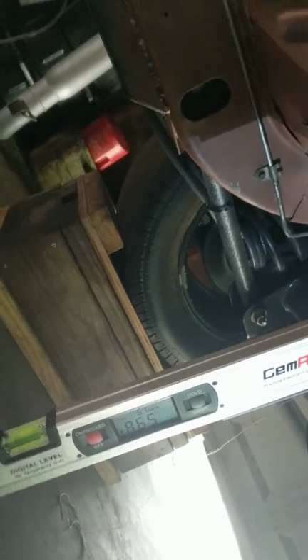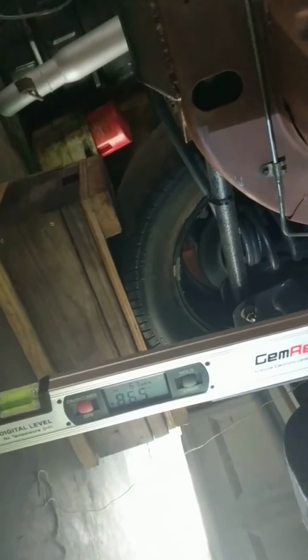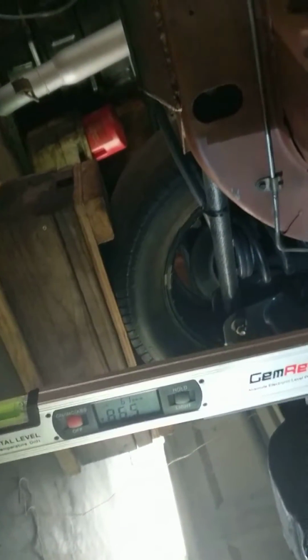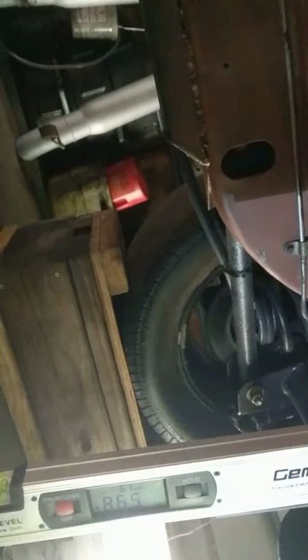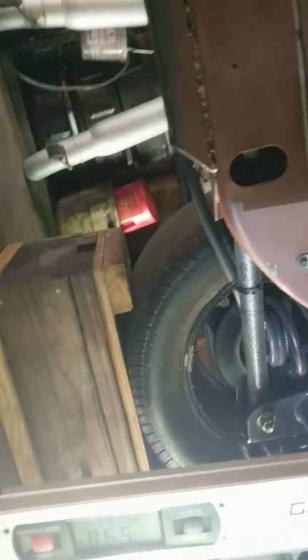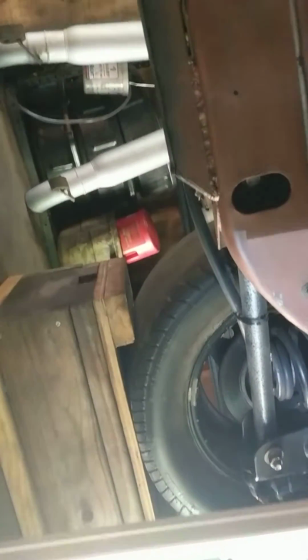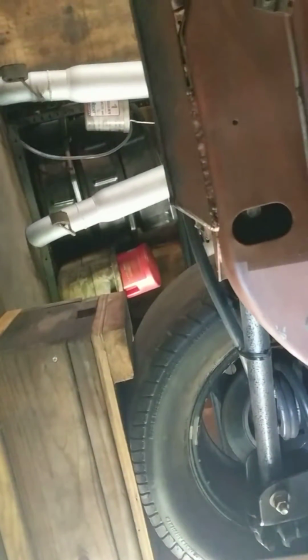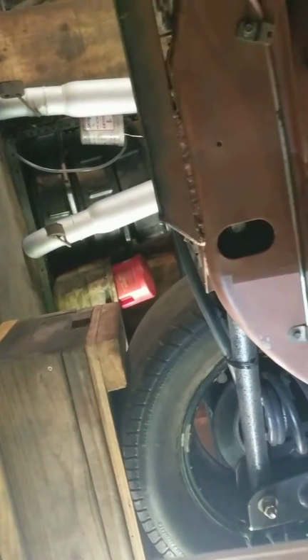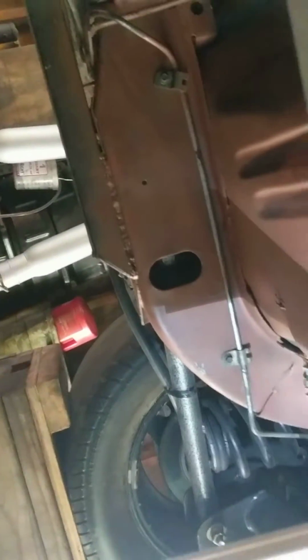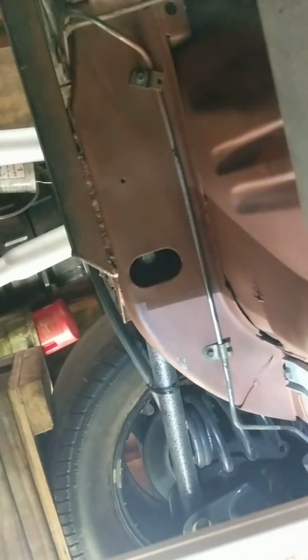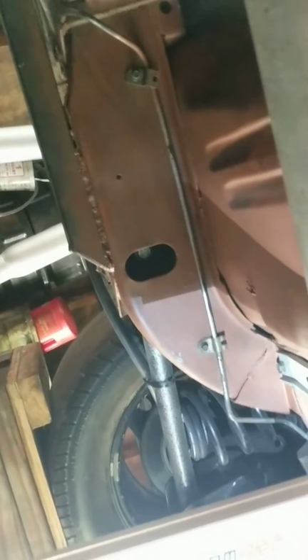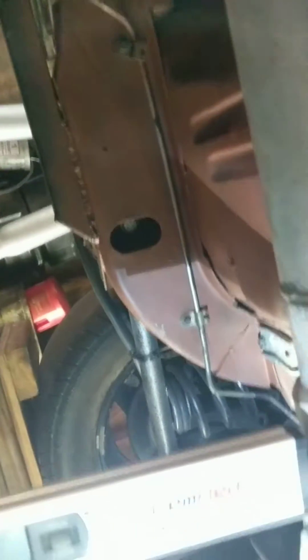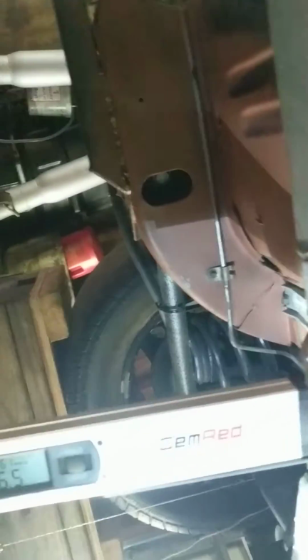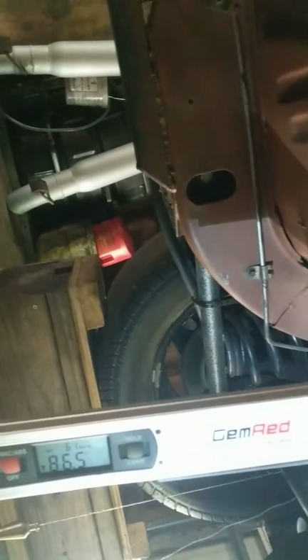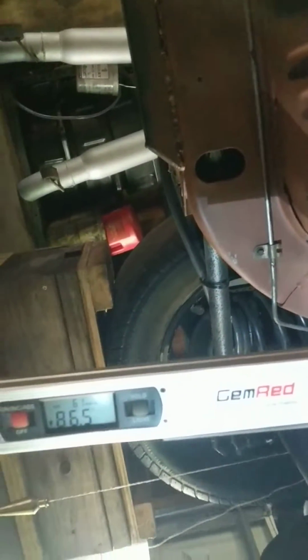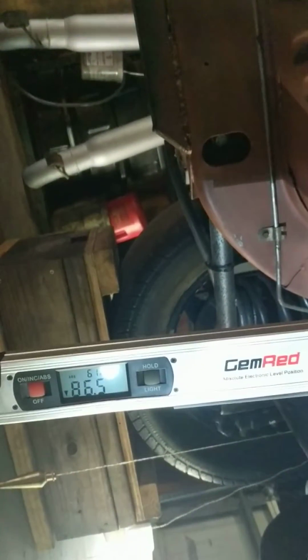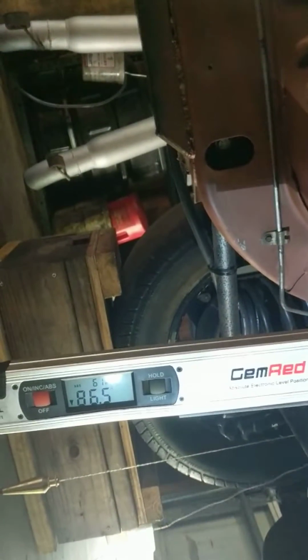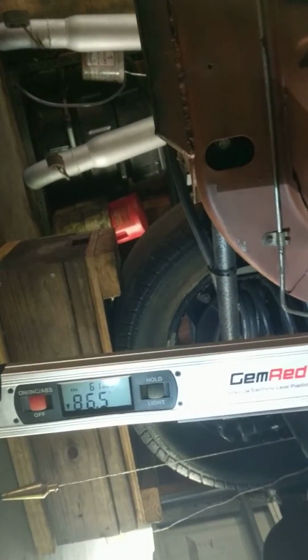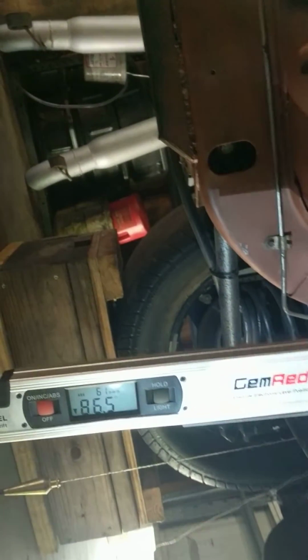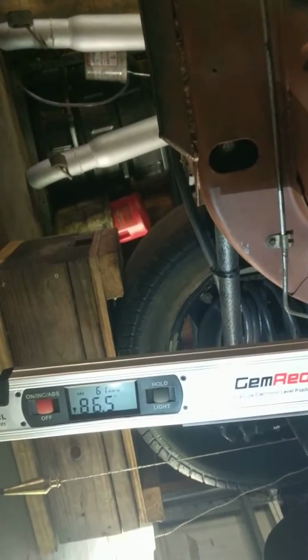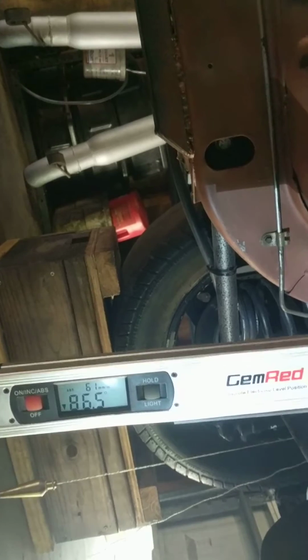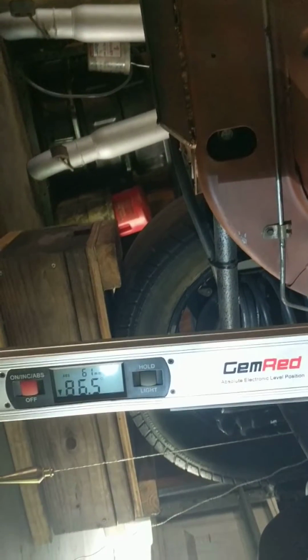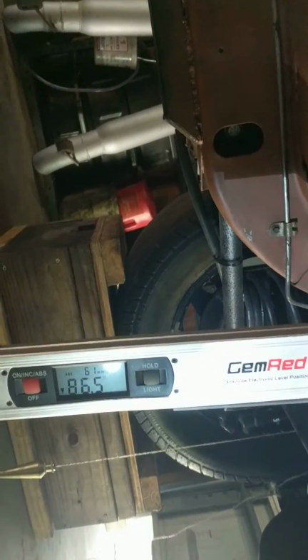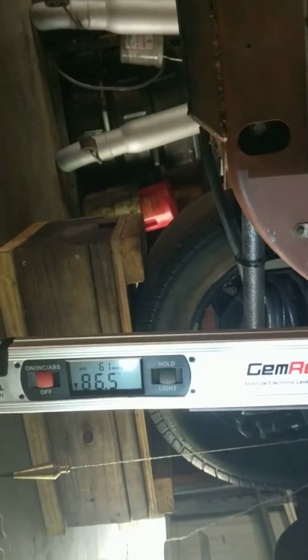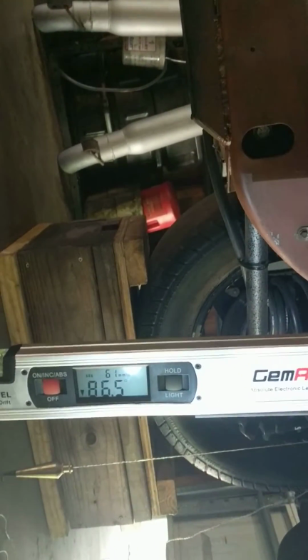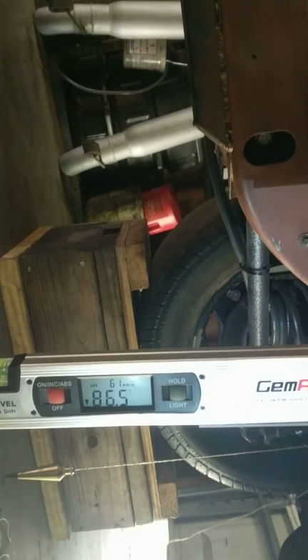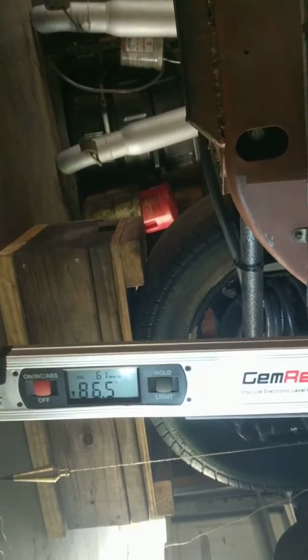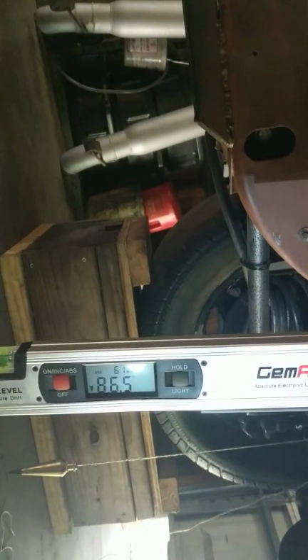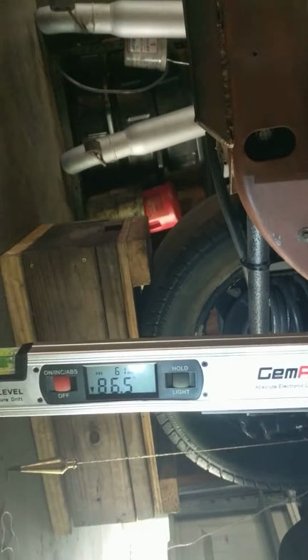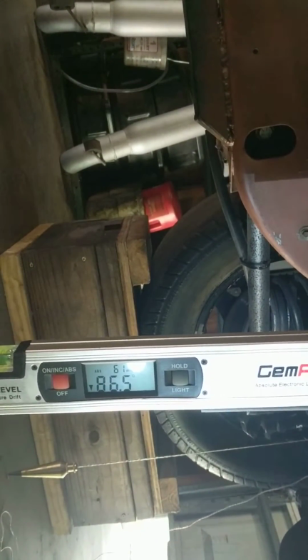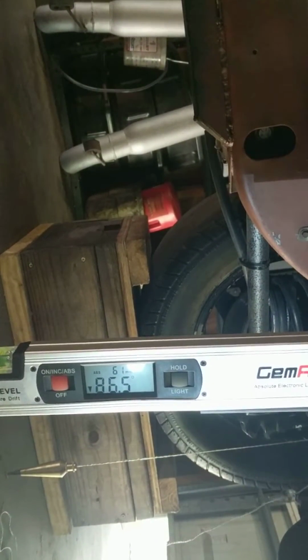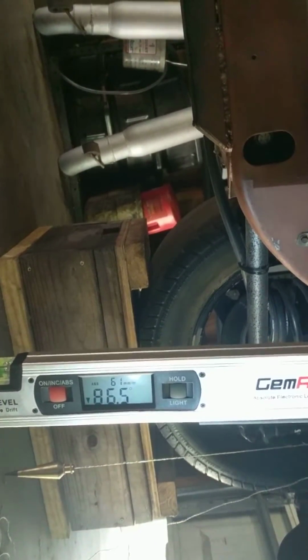Hey fellas, I'm up under a Super Trooper again. I drove yesterday and had a kind of mild vibration, so I wanted to double-check the pinion angle because I forgot to do it when I had it in the garage originally.